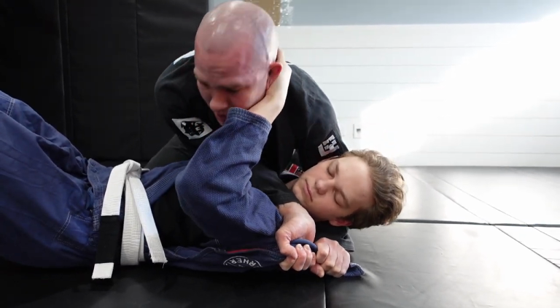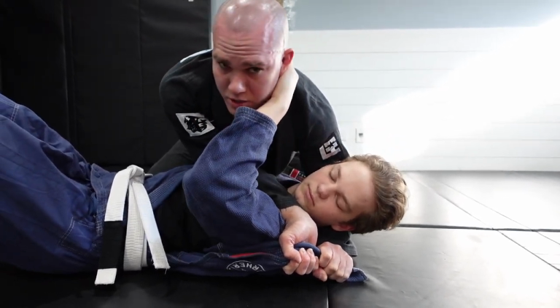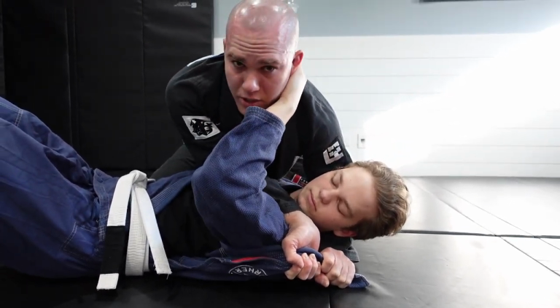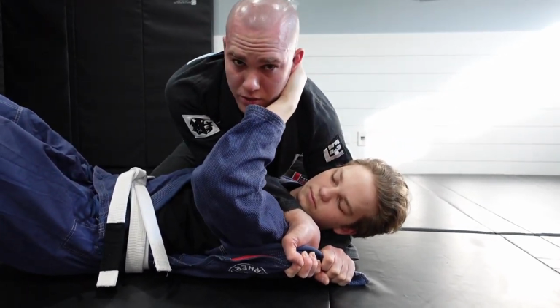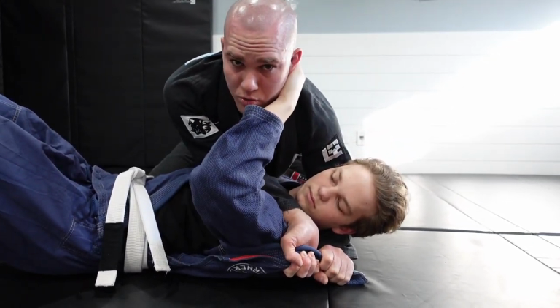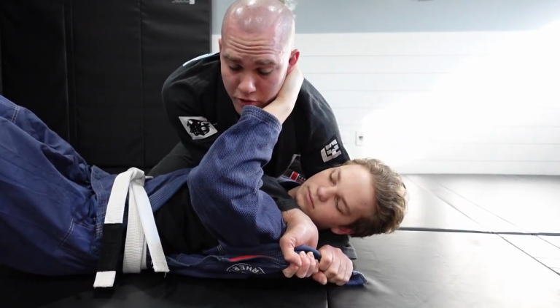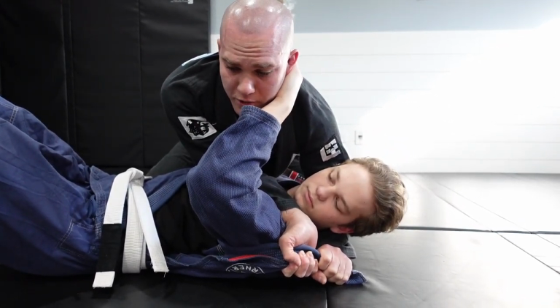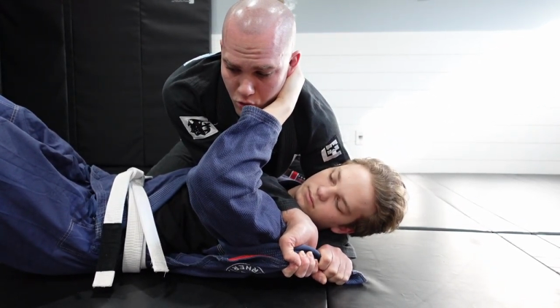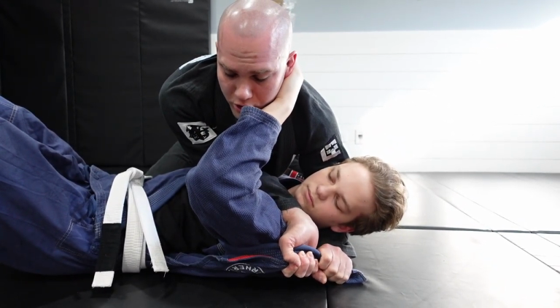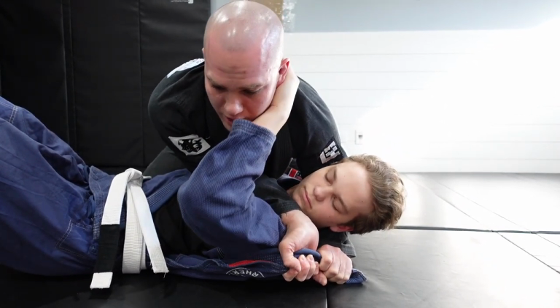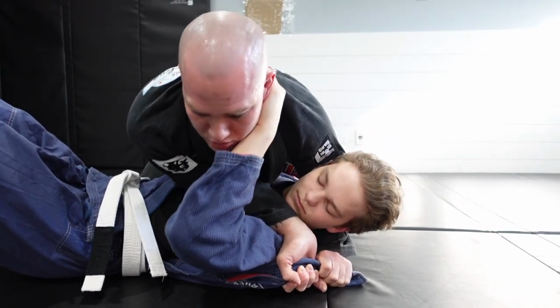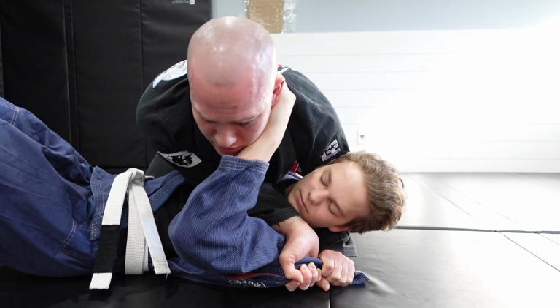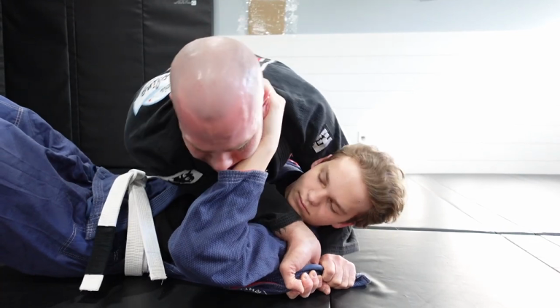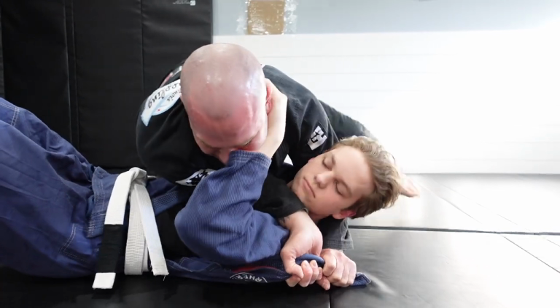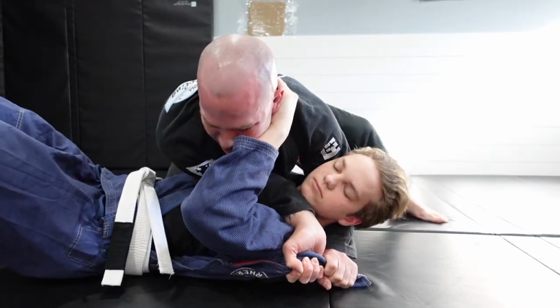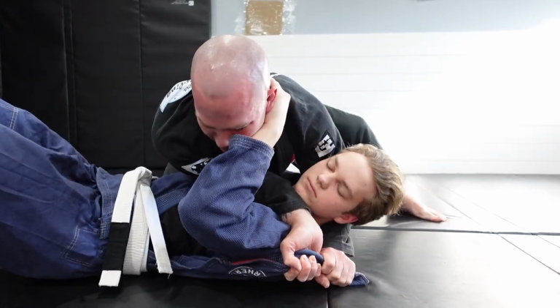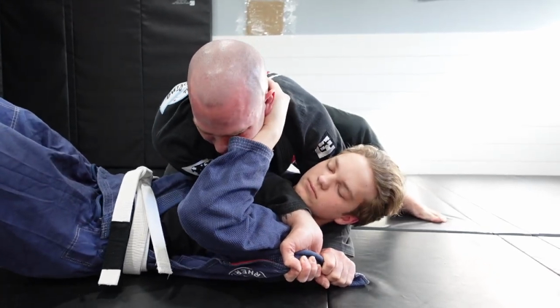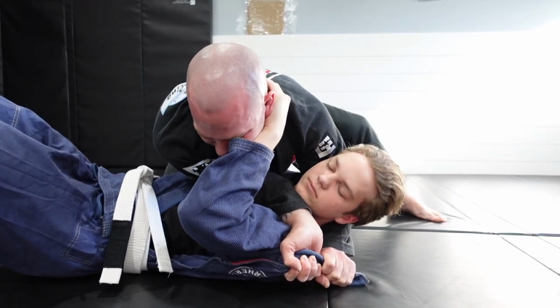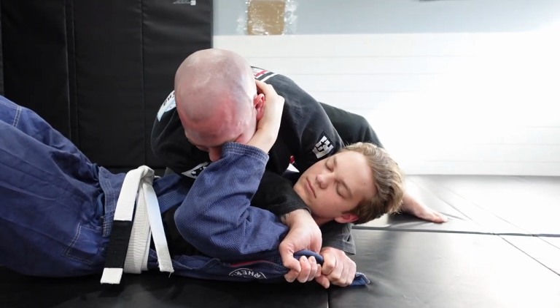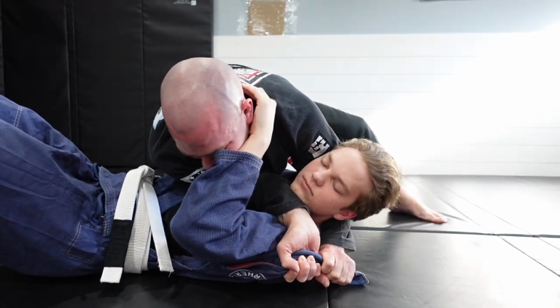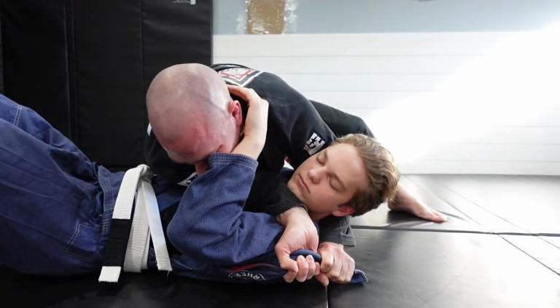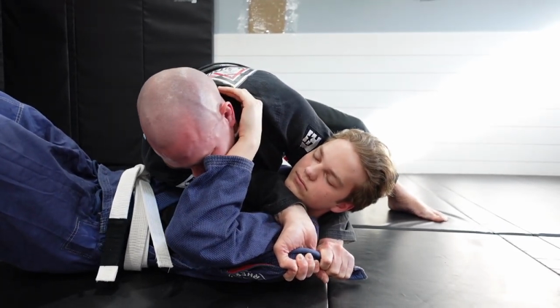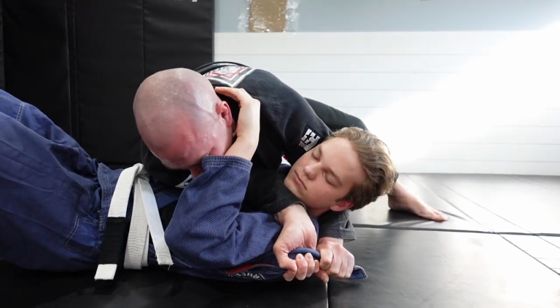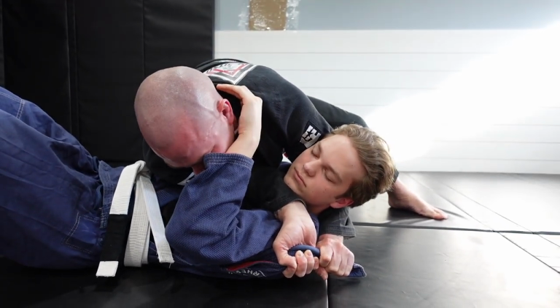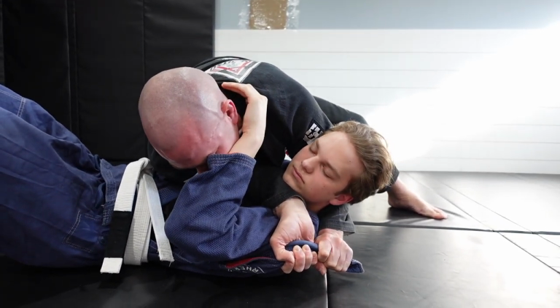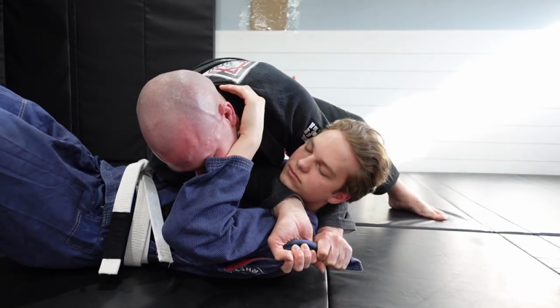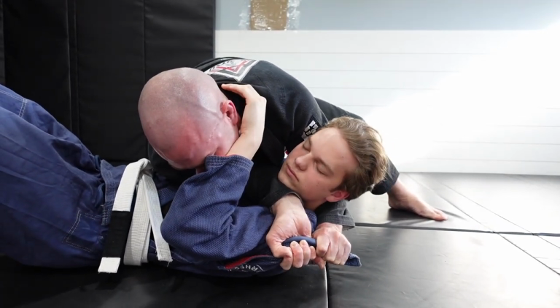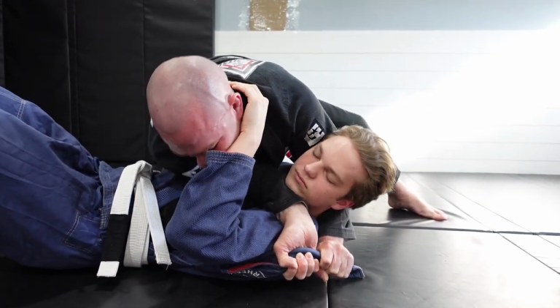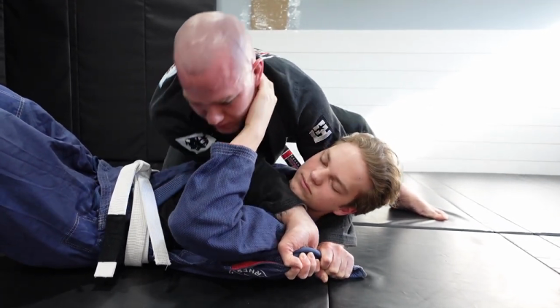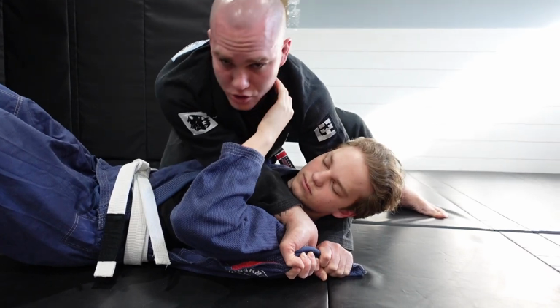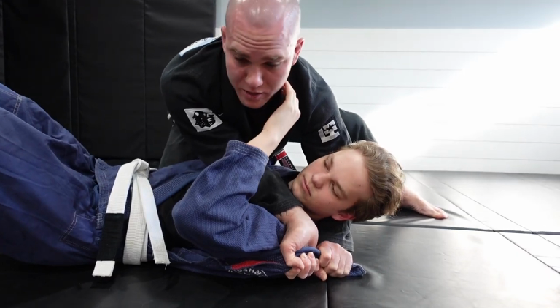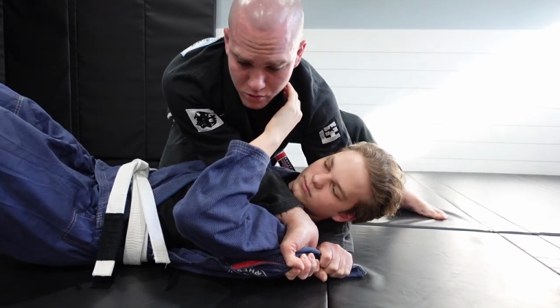You can still get the choke finished from there. Or another option is to take your outside leg, post up on that leg a little bit, lean towards their hips, and finish the baseball choke.